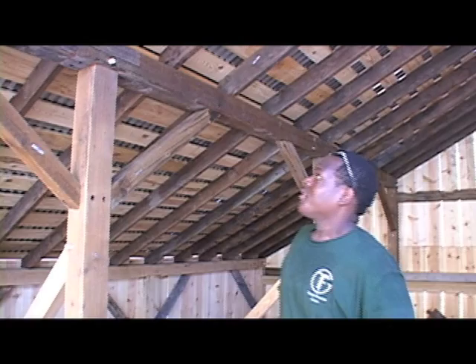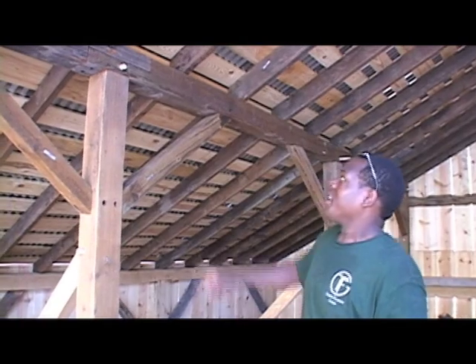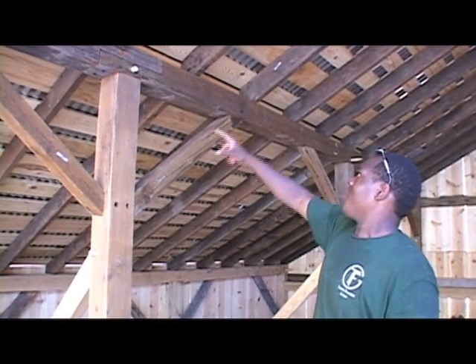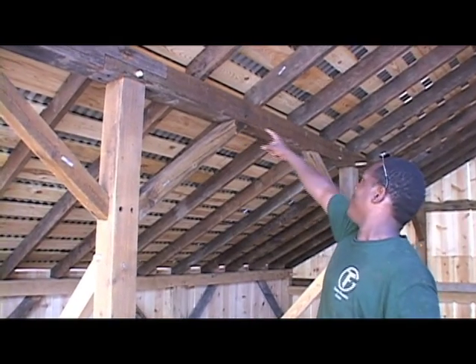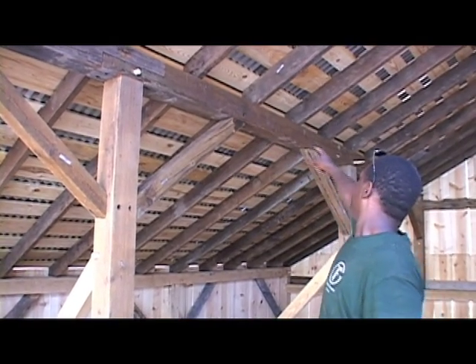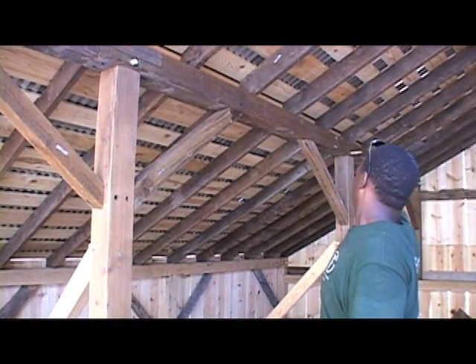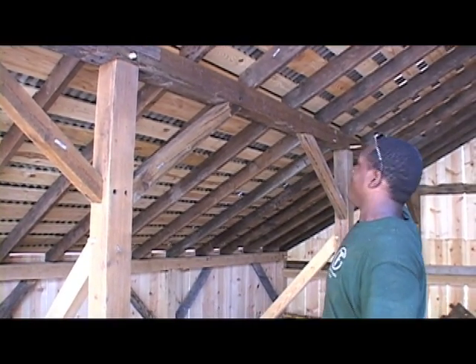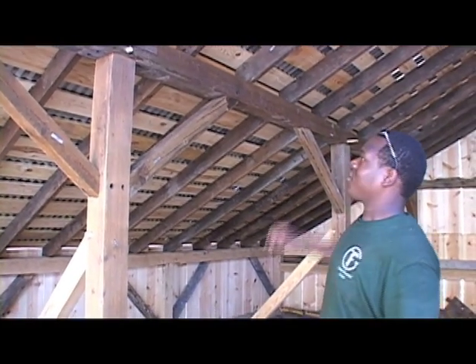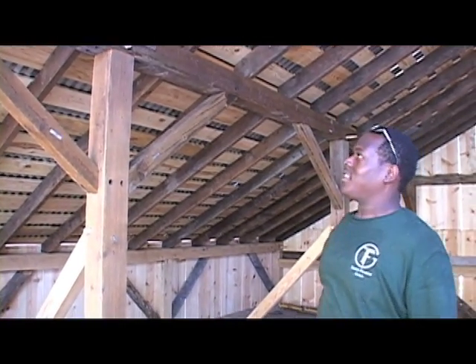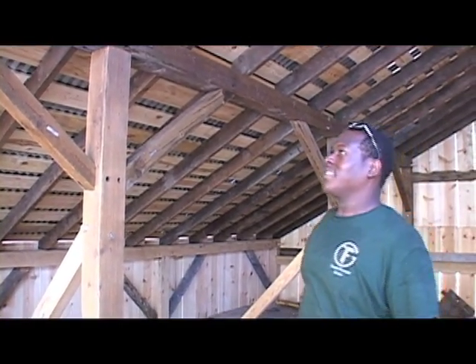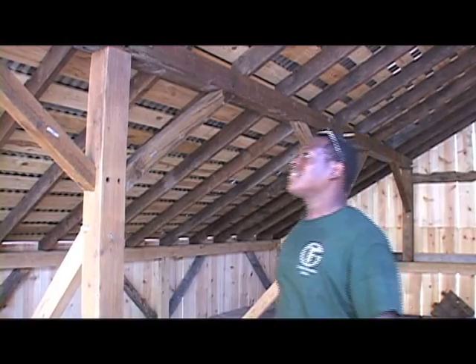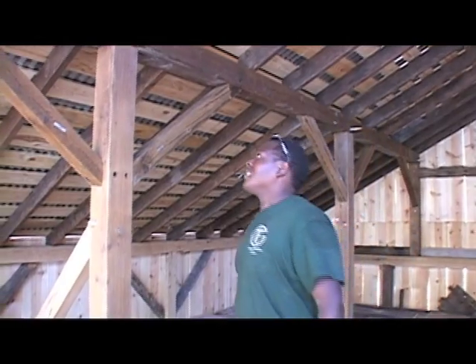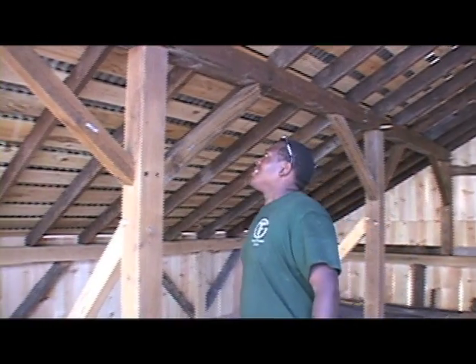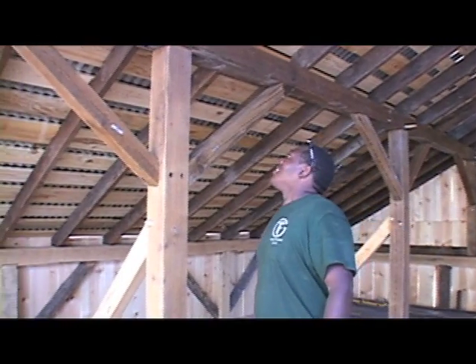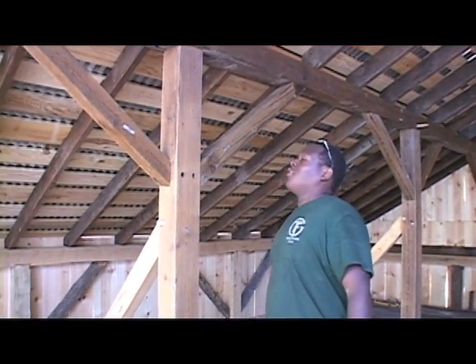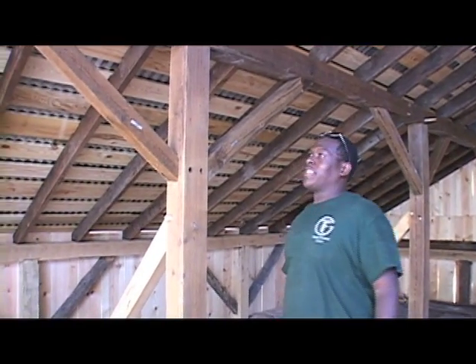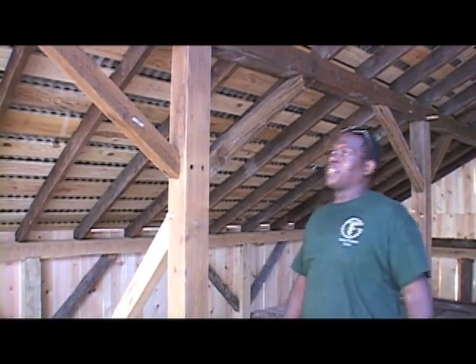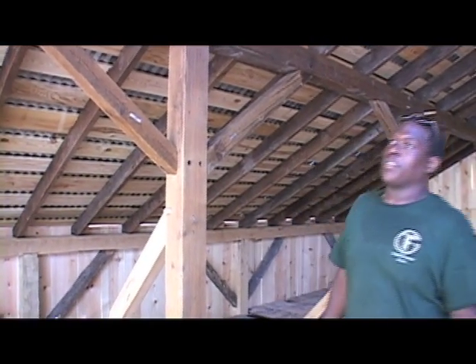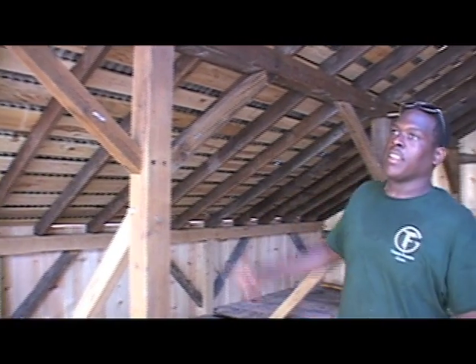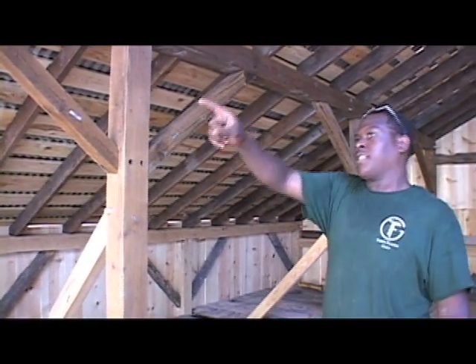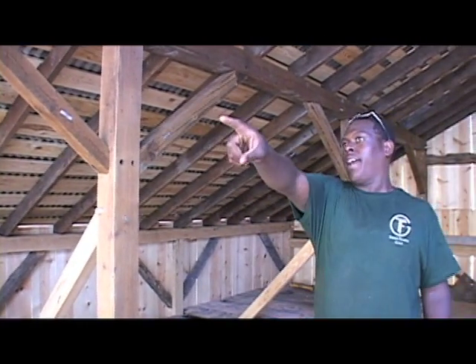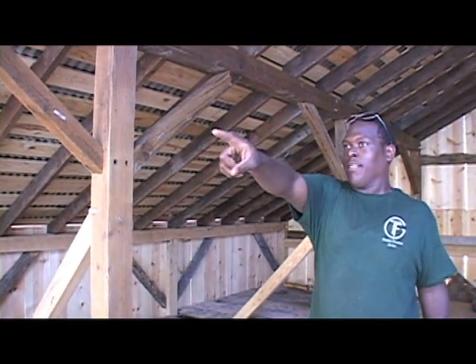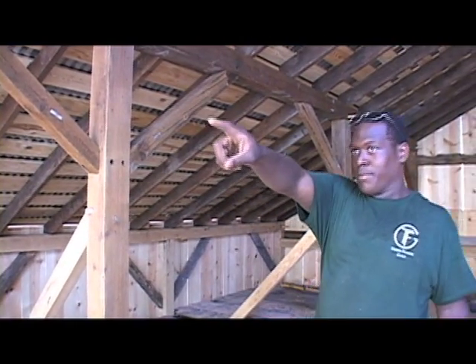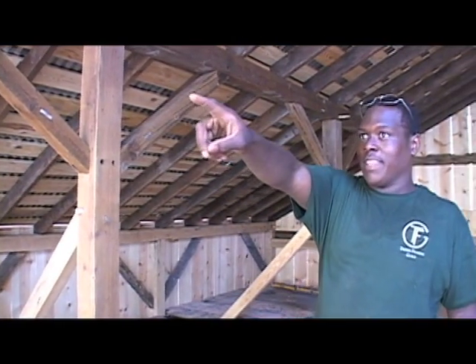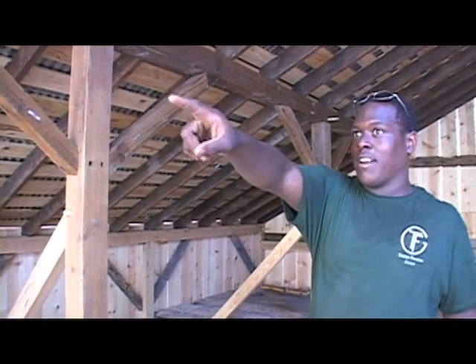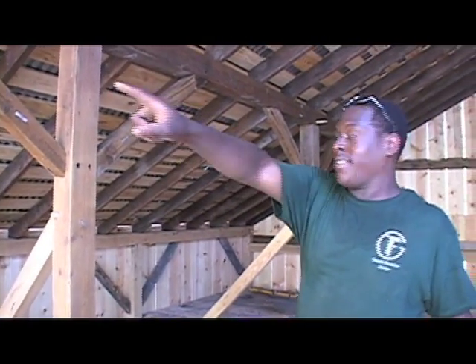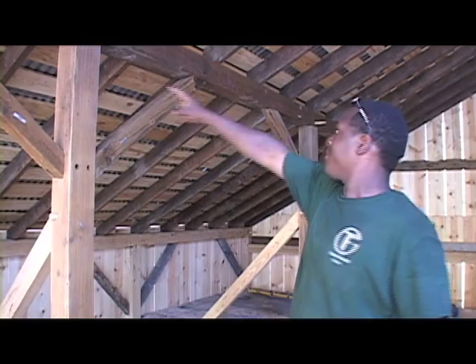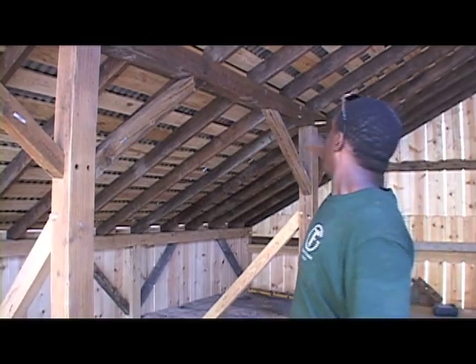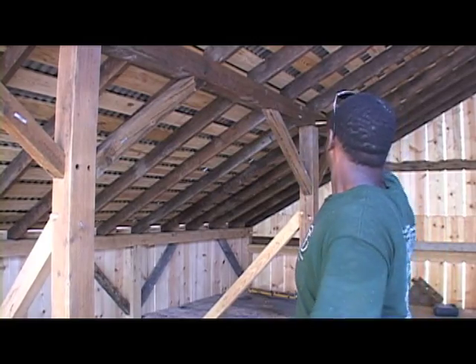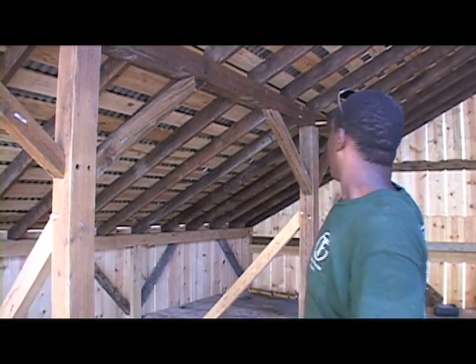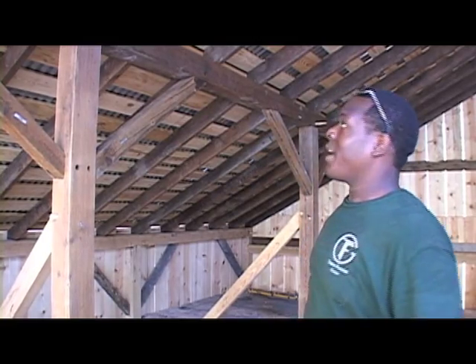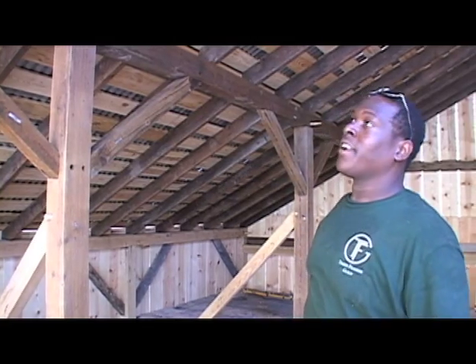So here are the purlin plates. You can see that they have been installed on the right side of the building, and they span from the length down there all the way back here.